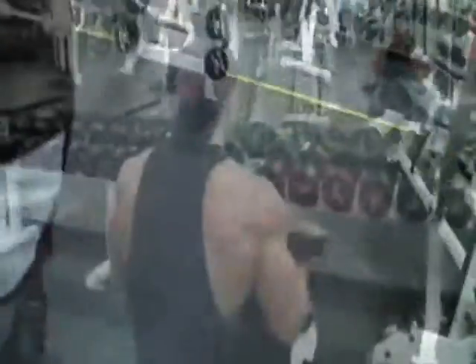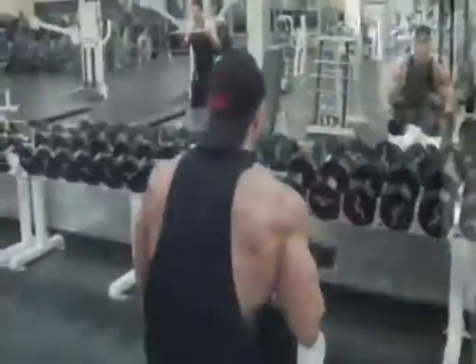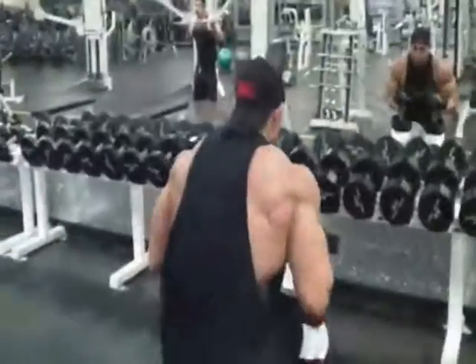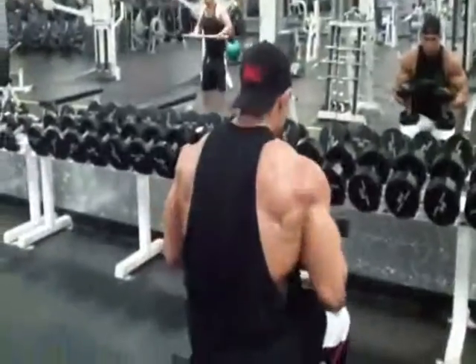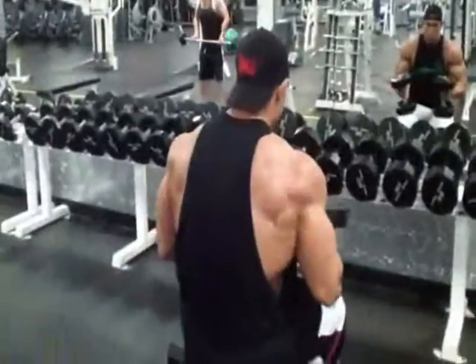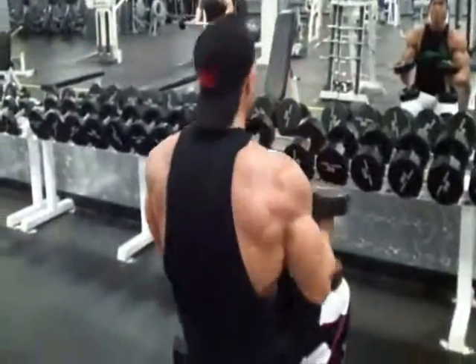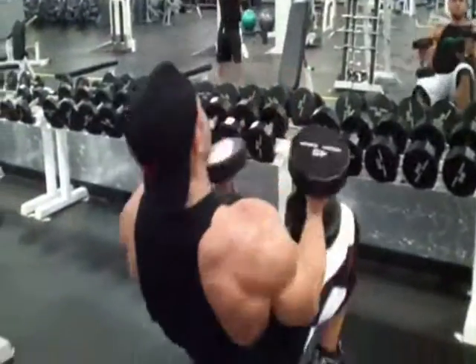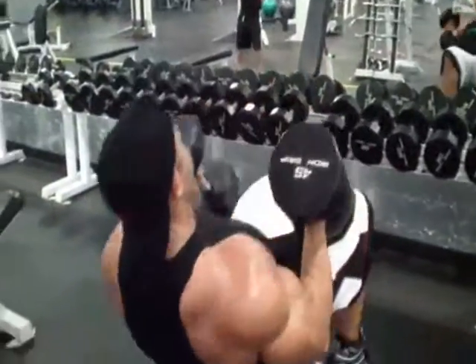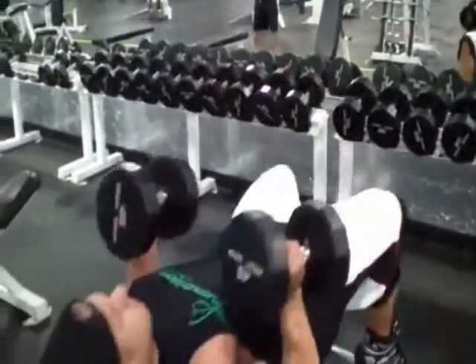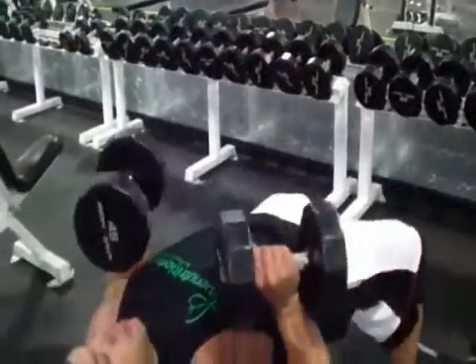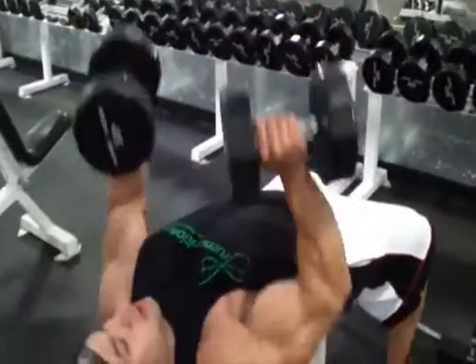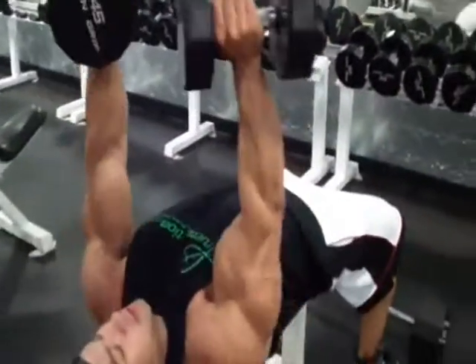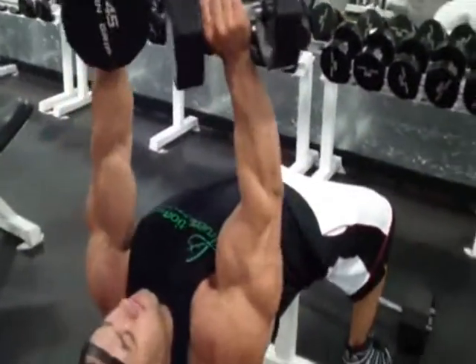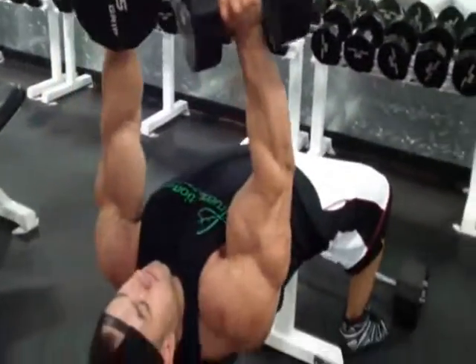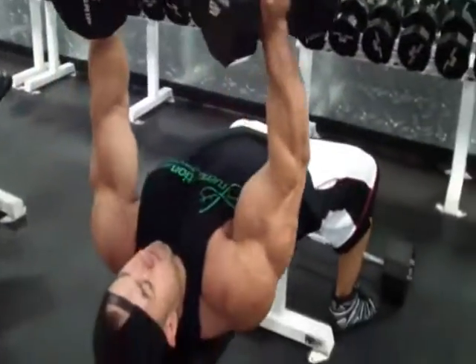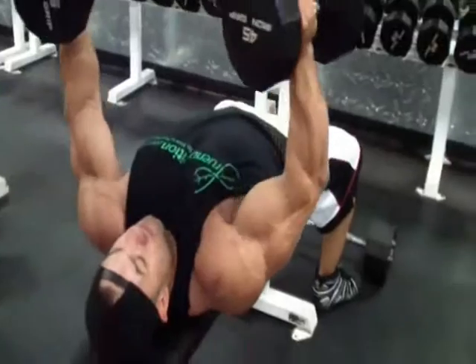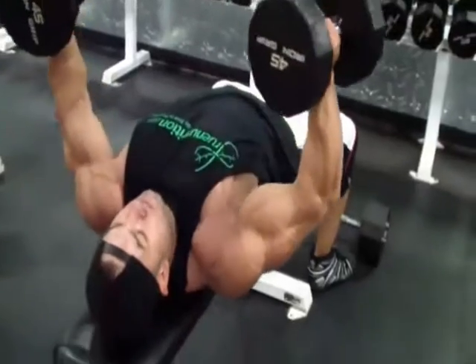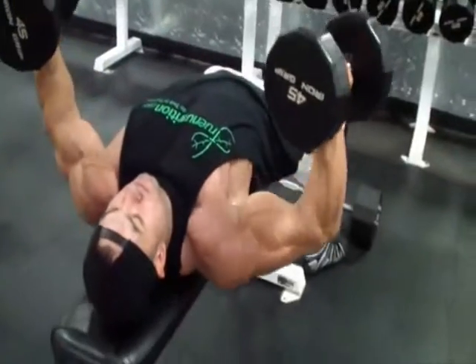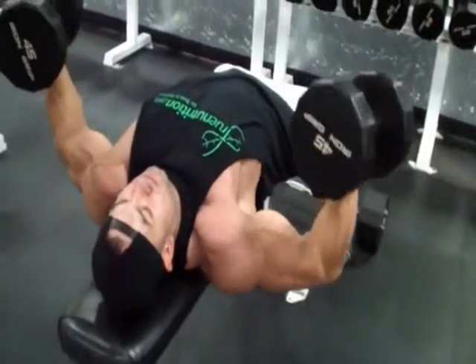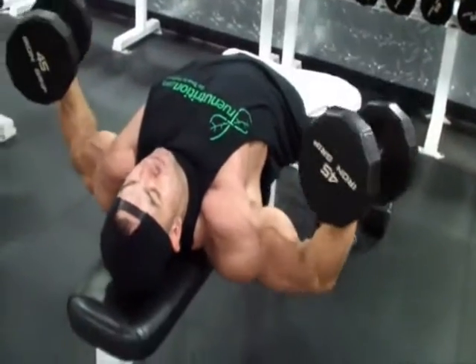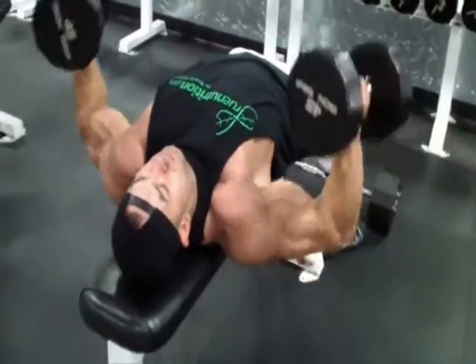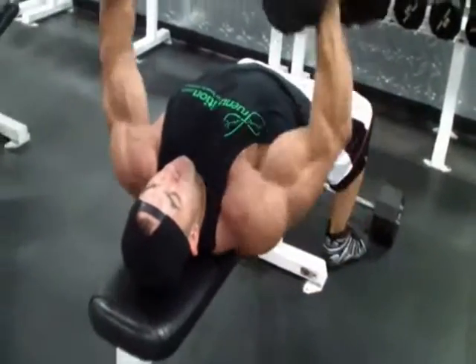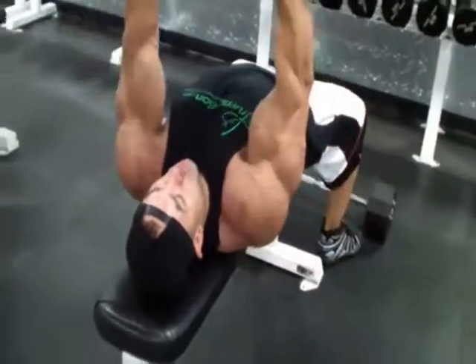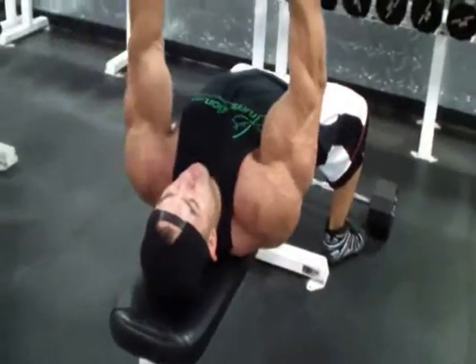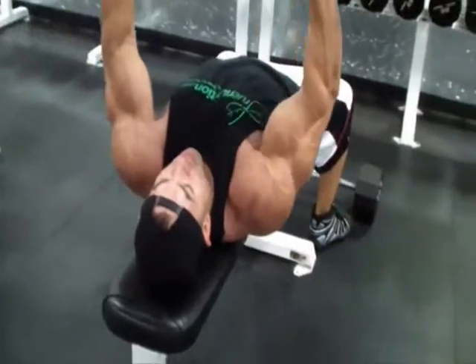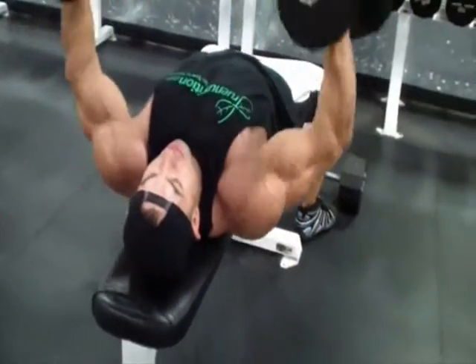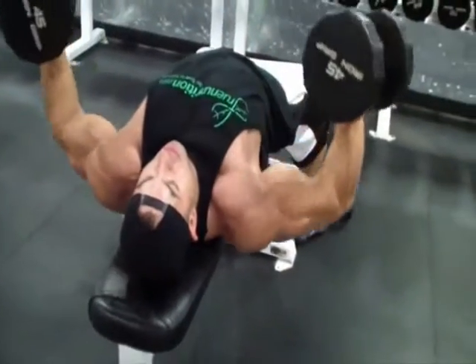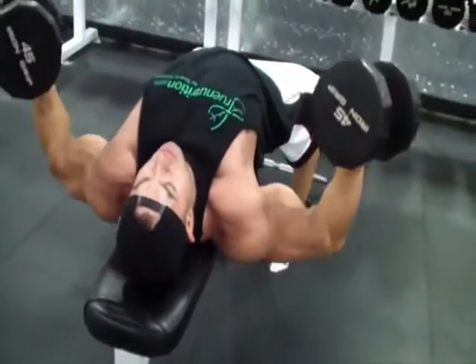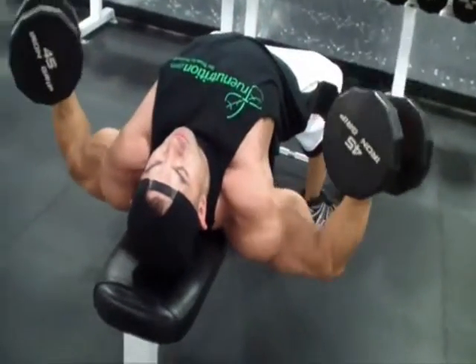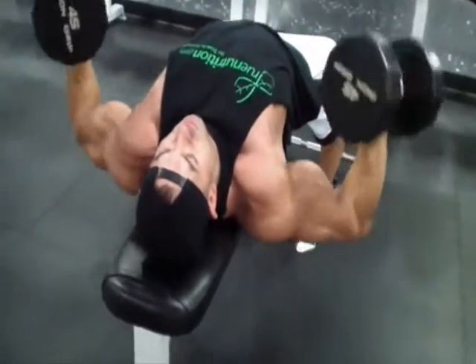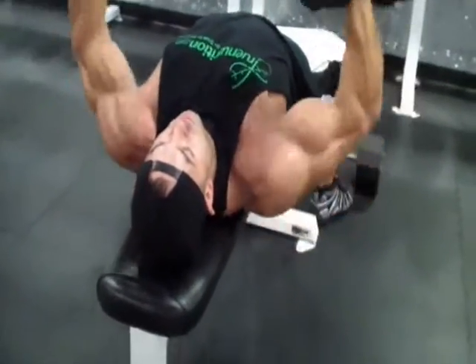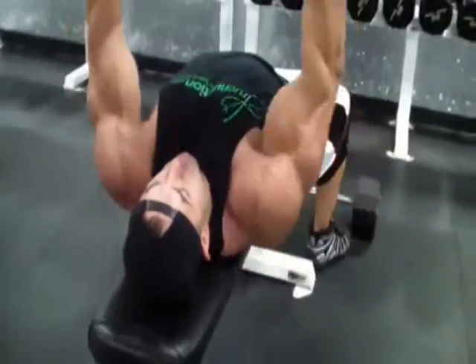After that, we moved into a superset — basically a dumbbell flat bench fly. Coming down, stretching, and squeeze.